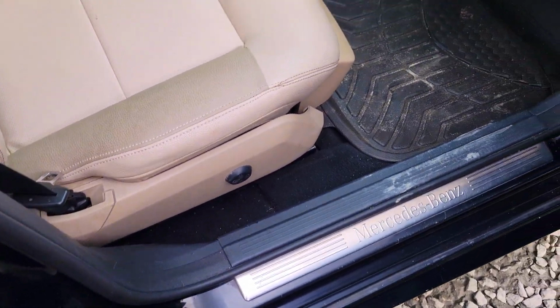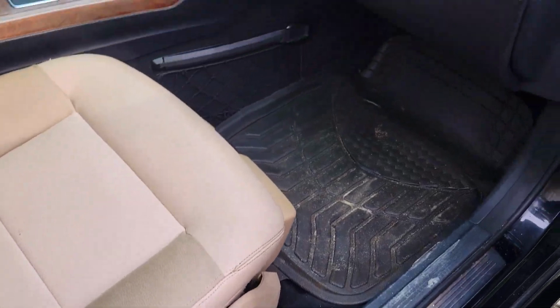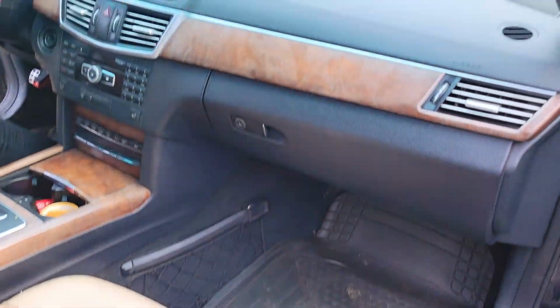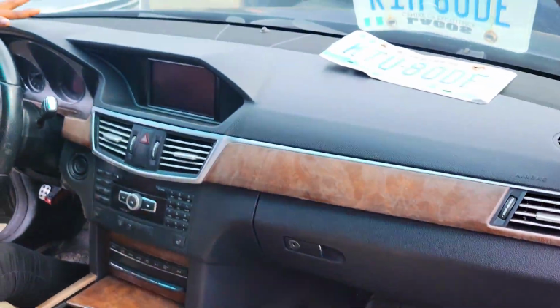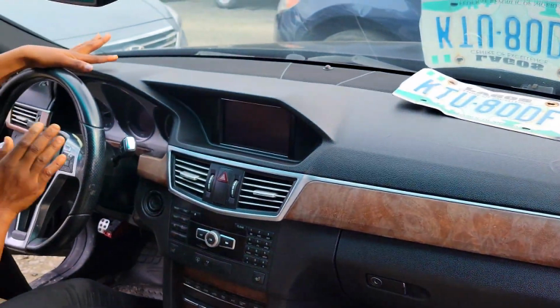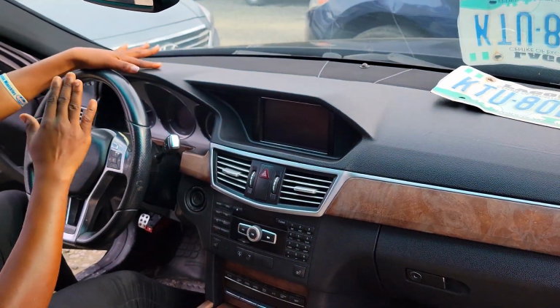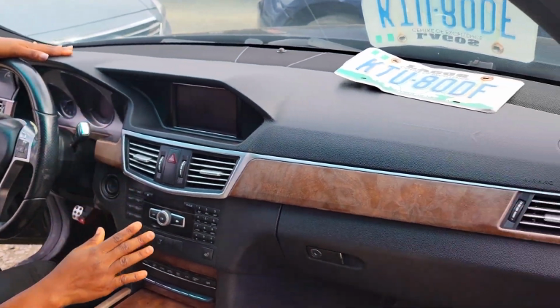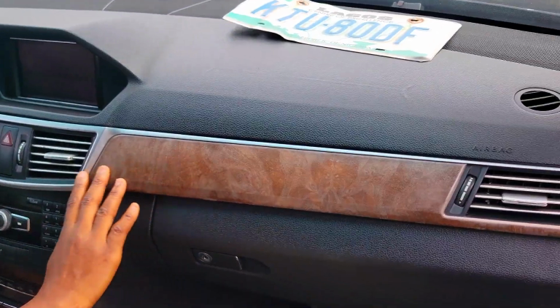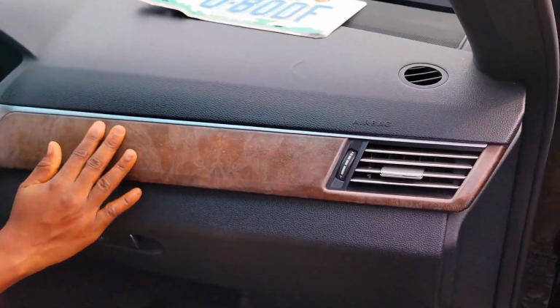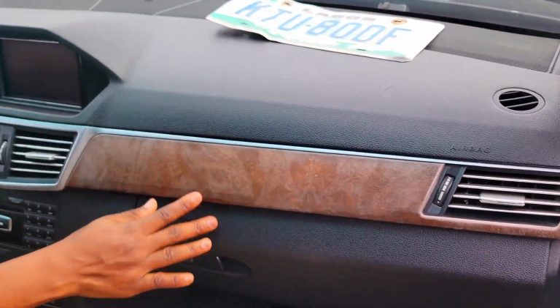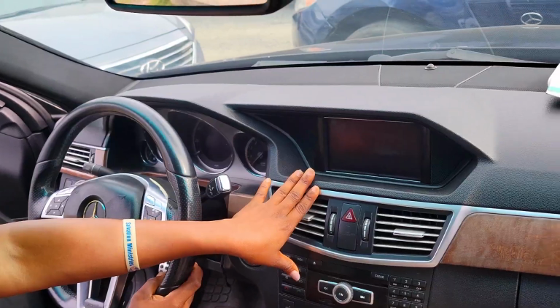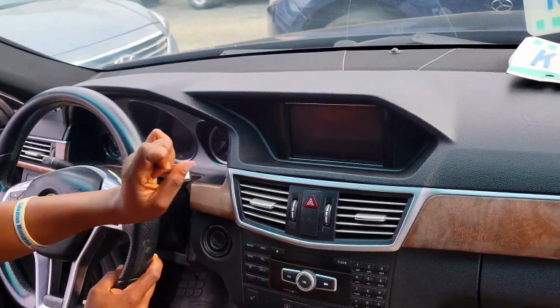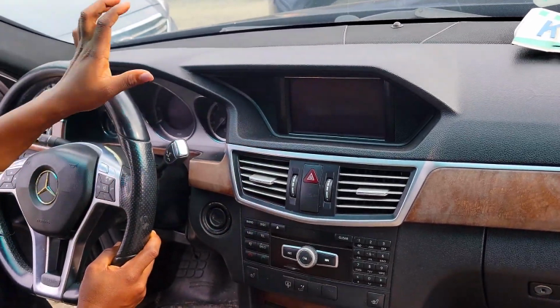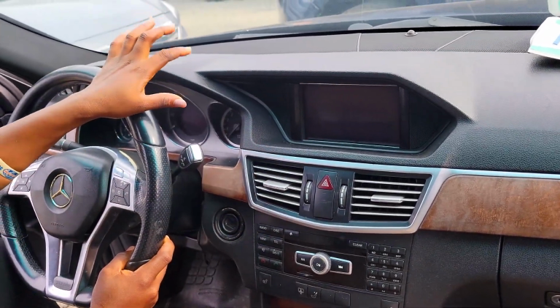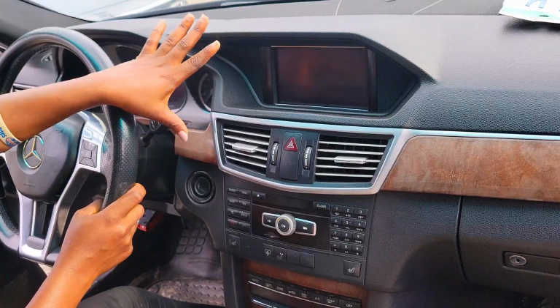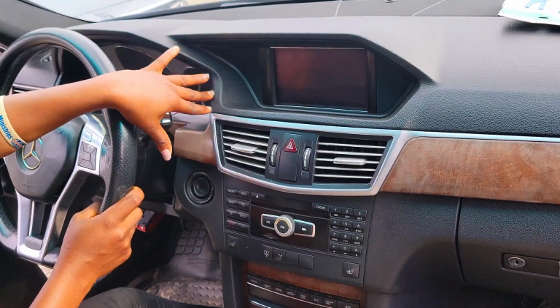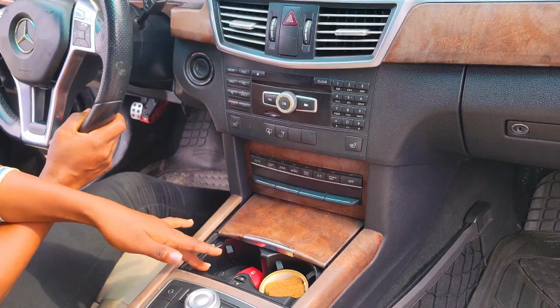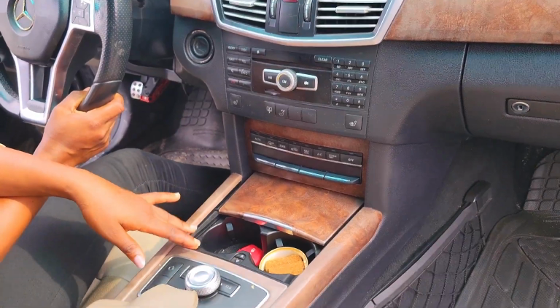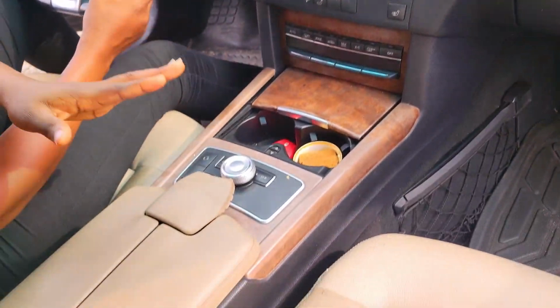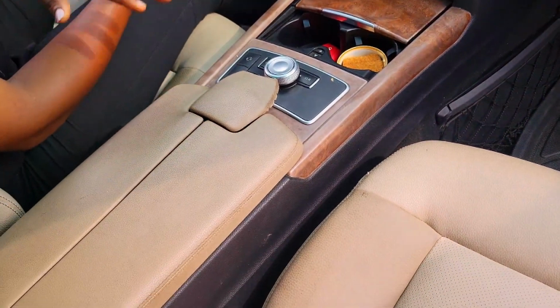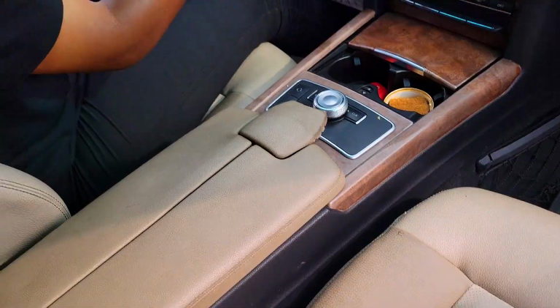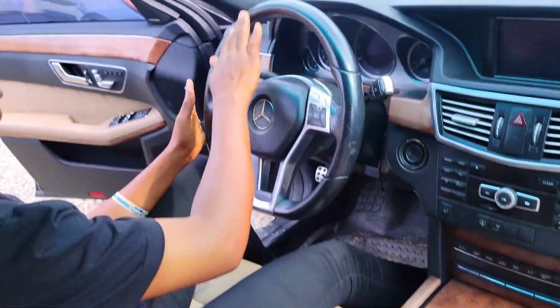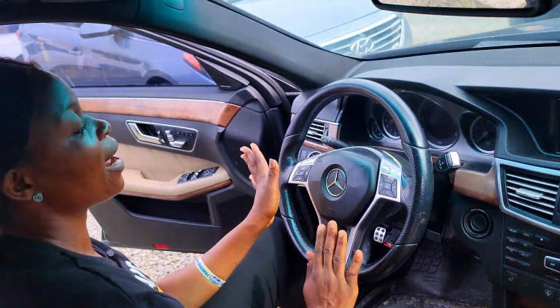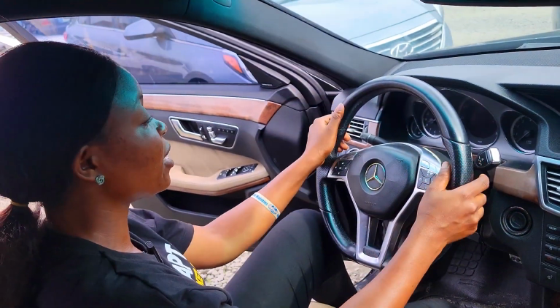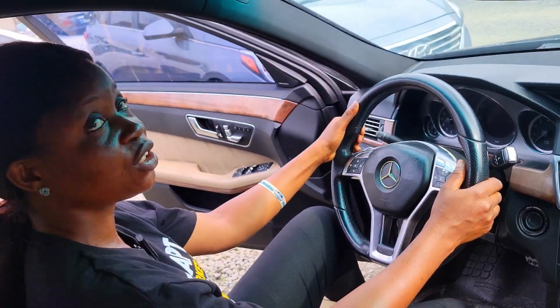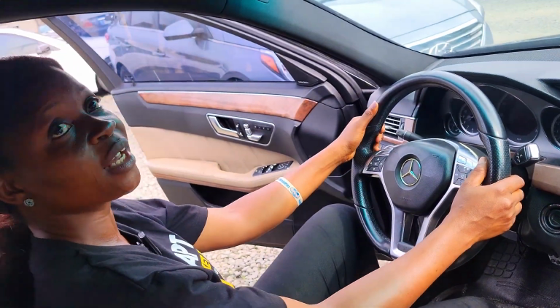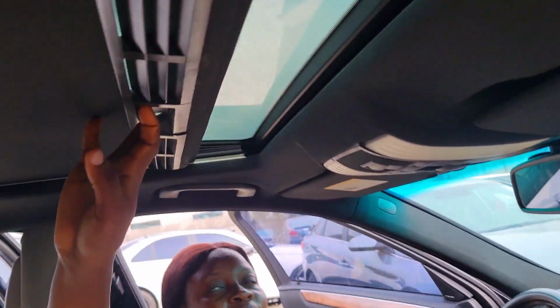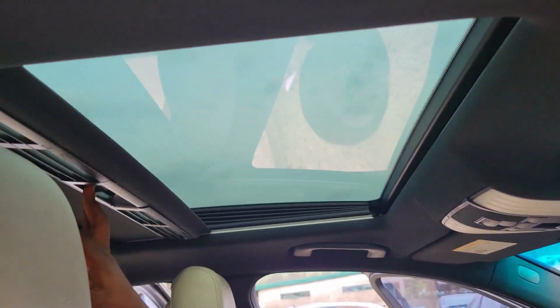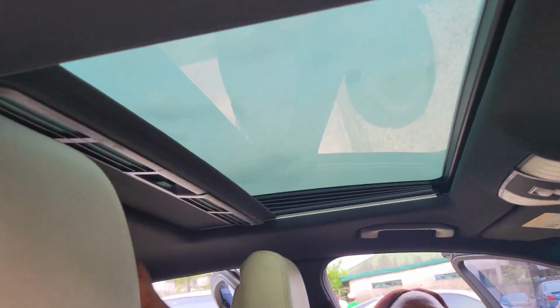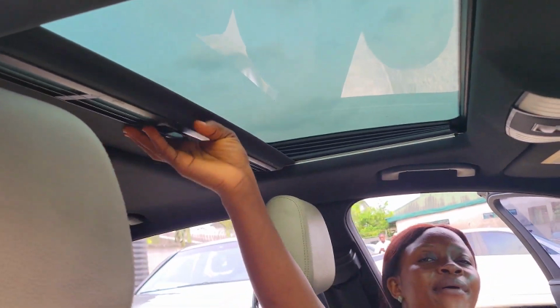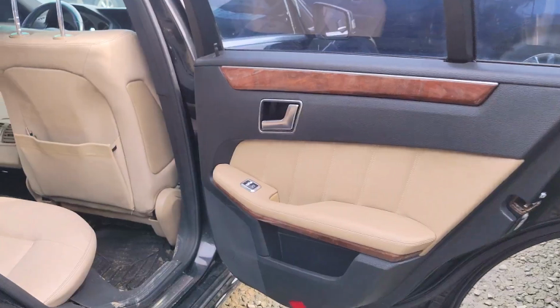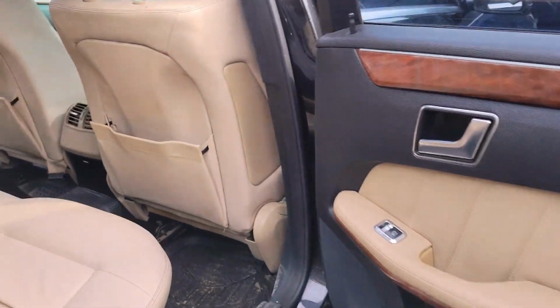Take a look at the dashboard — so neat and accident free. It has 4Matic, the sound system is top-notch, reverse camera, cup holders, pigeonhole, buttons on the steering are in perfect condition, and it has an open roof.